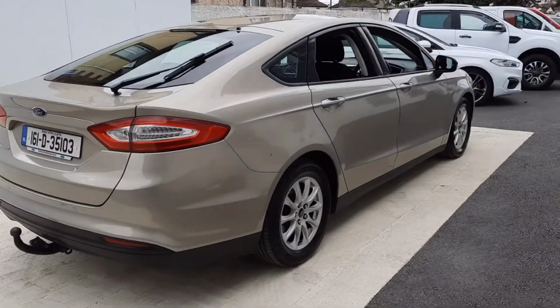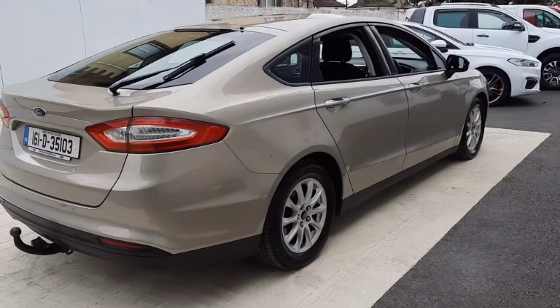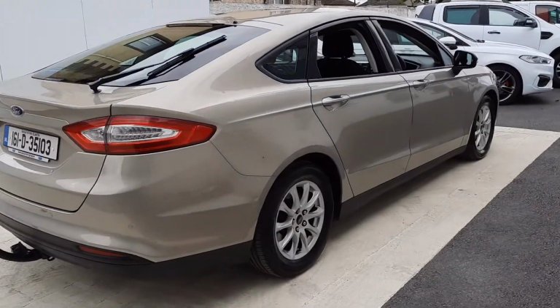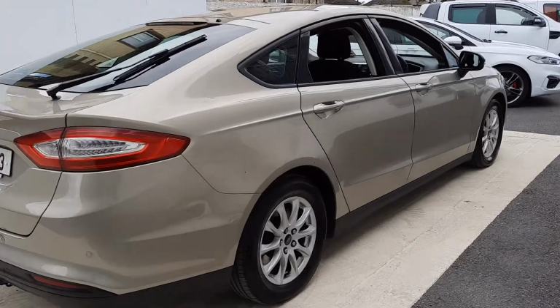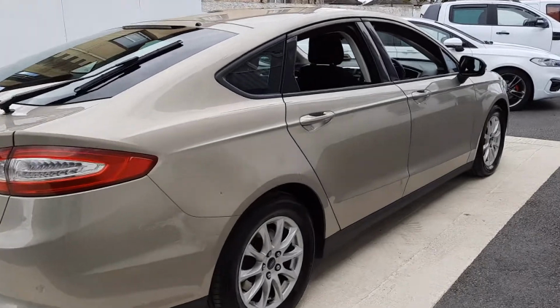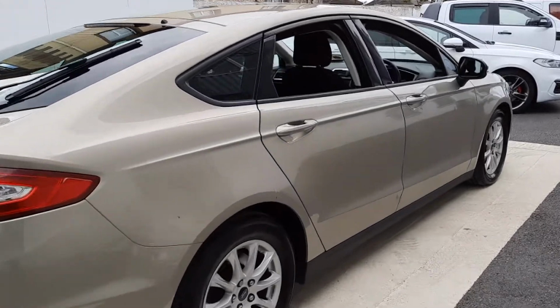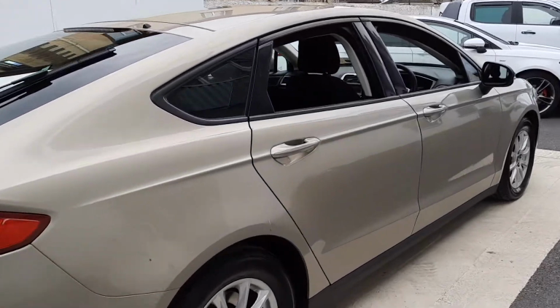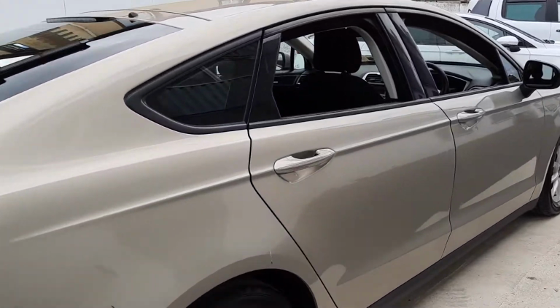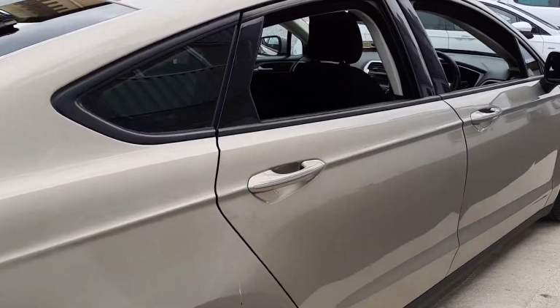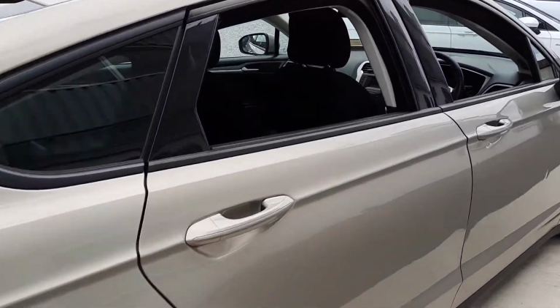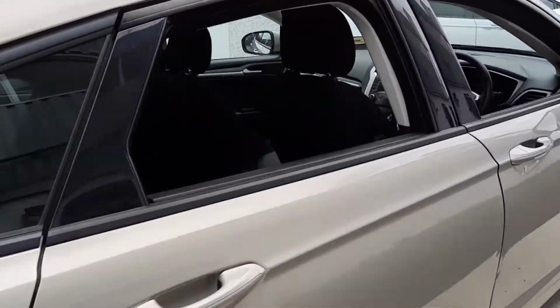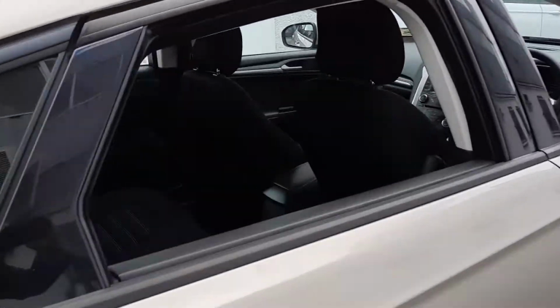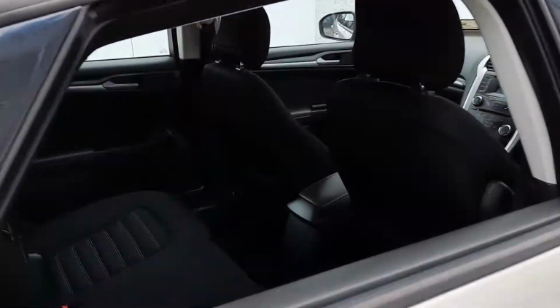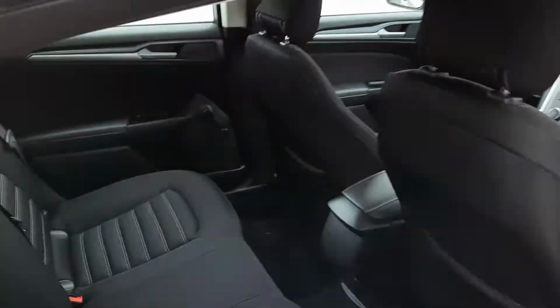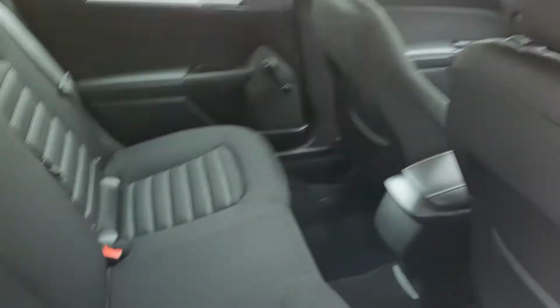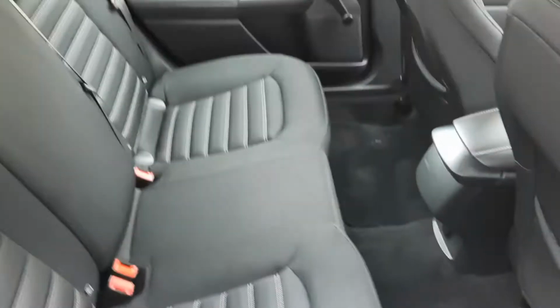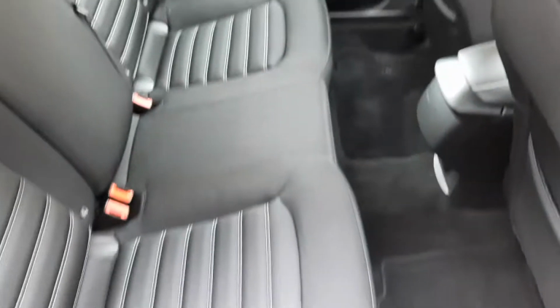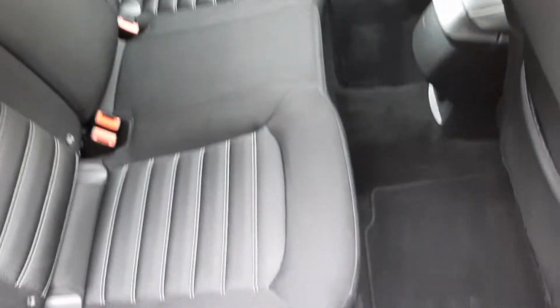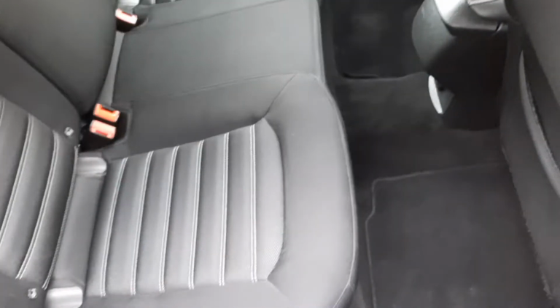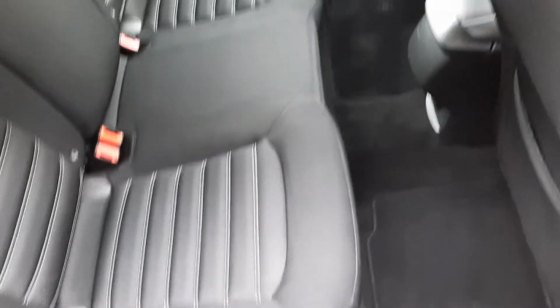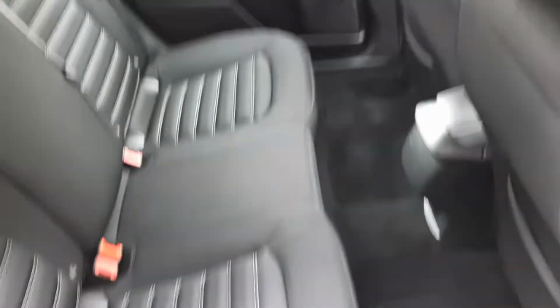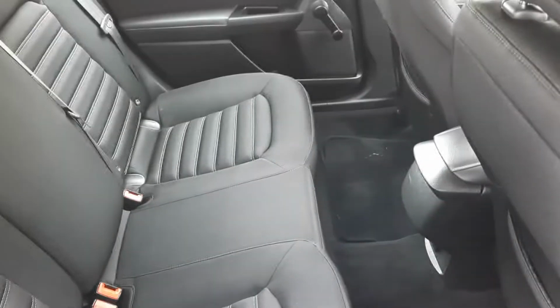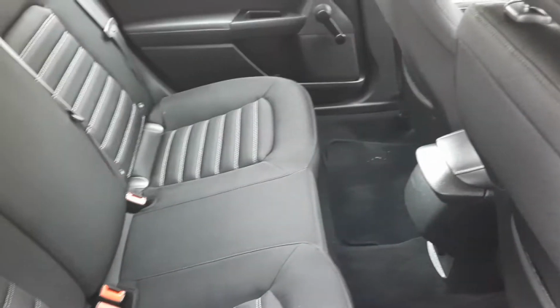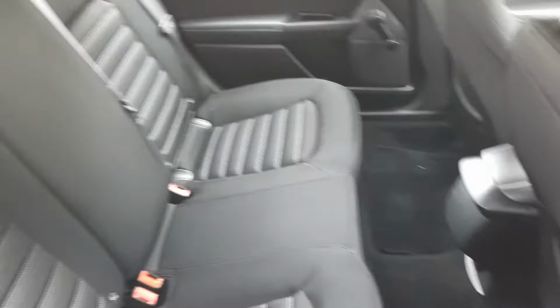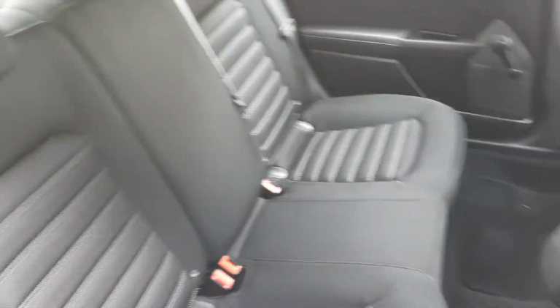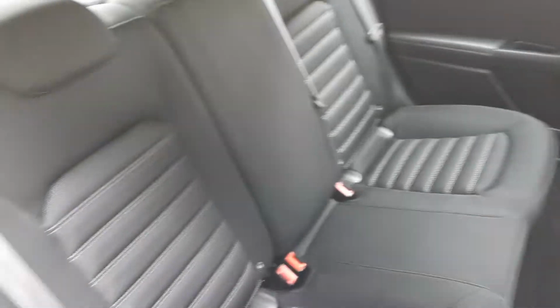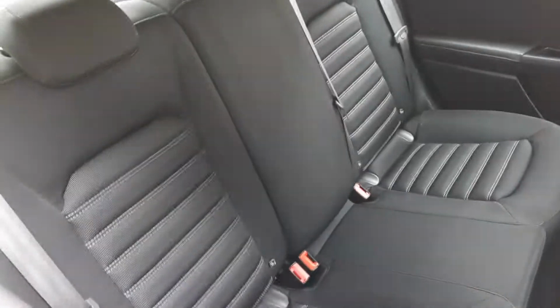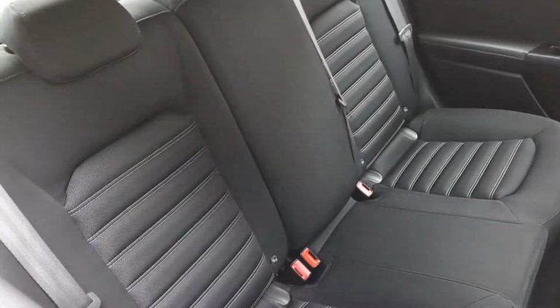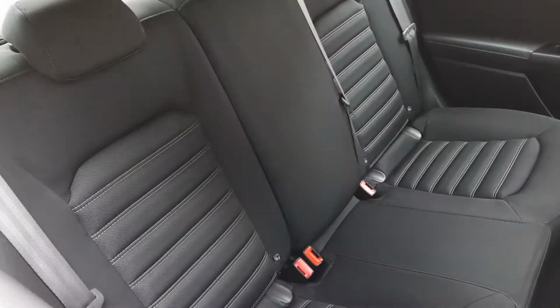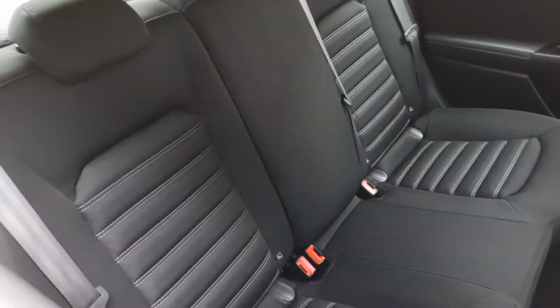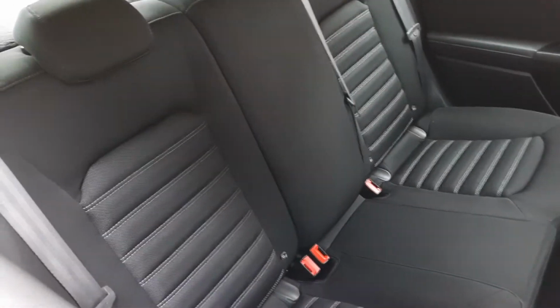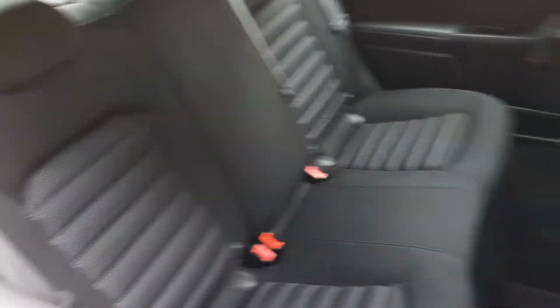As we go inside, being a Mondeo there's plenty of legroom in the back, and plenty of space with our black cloth trim.